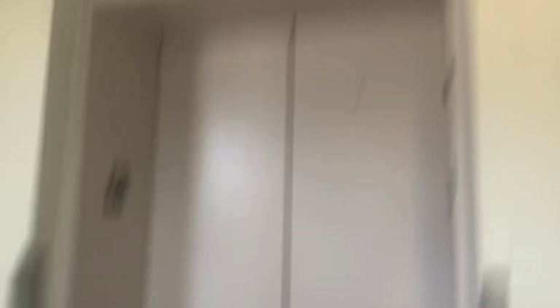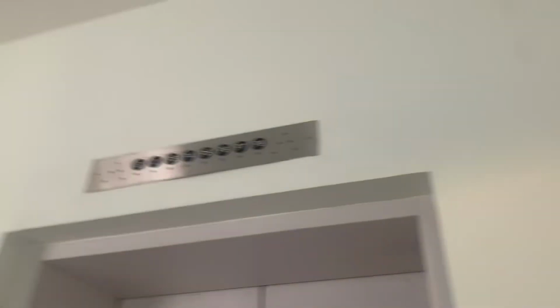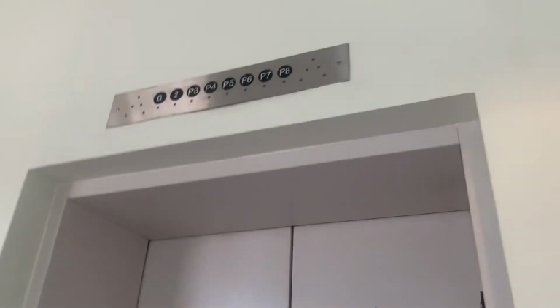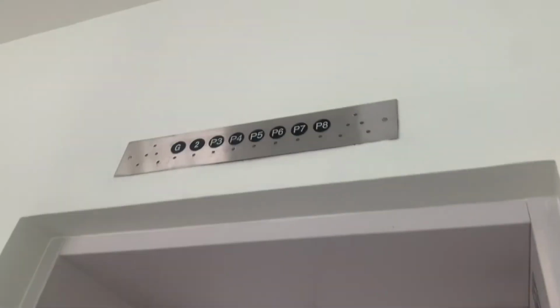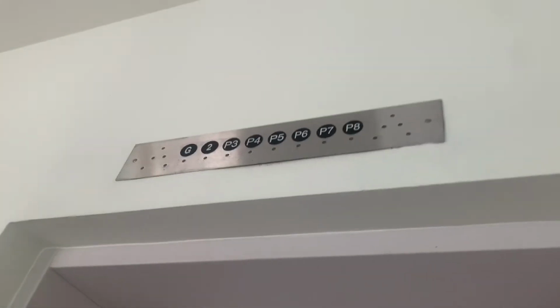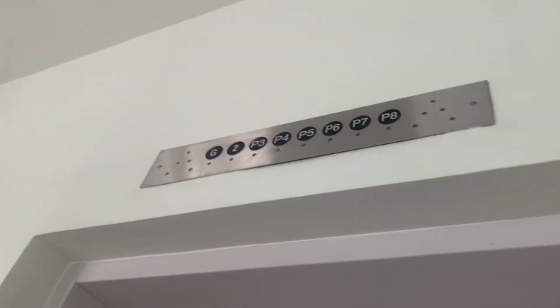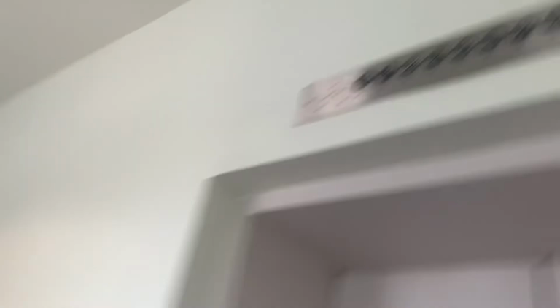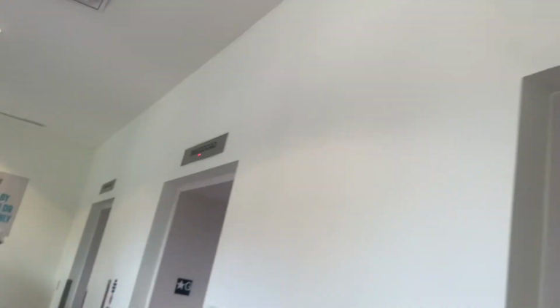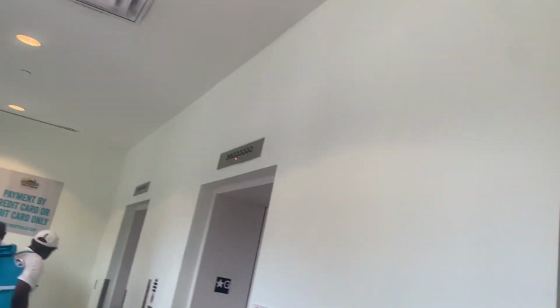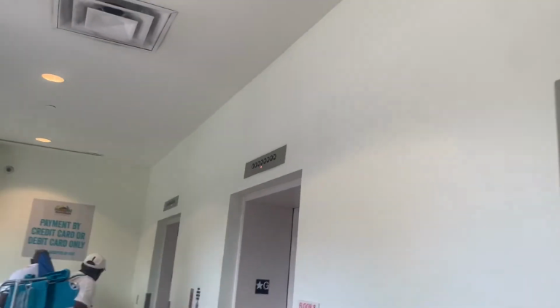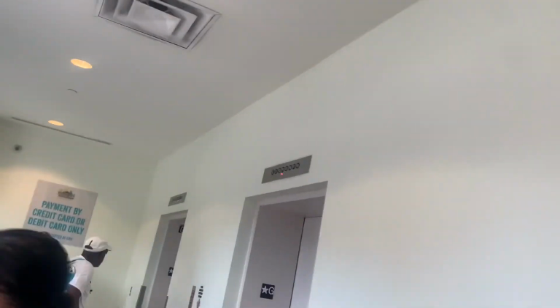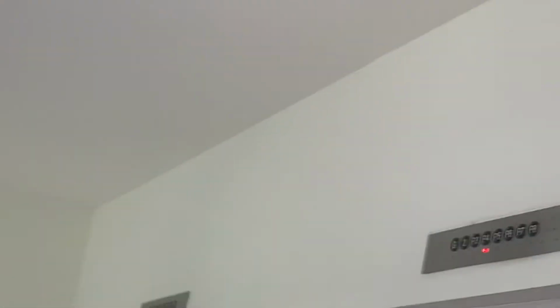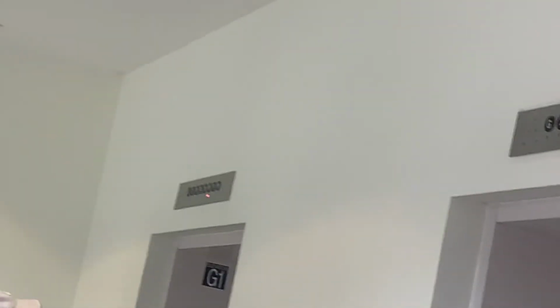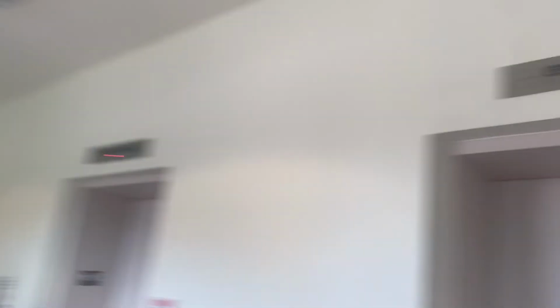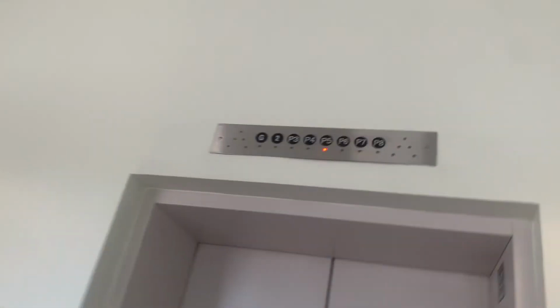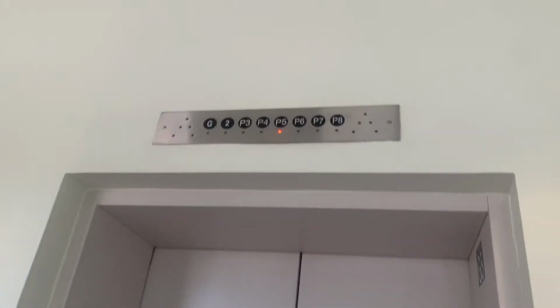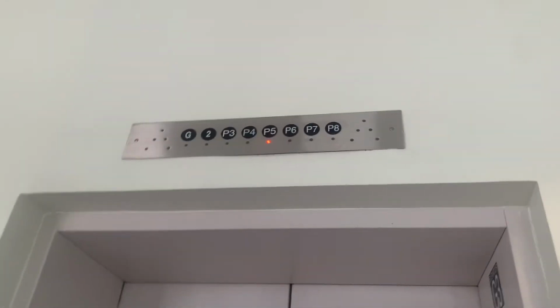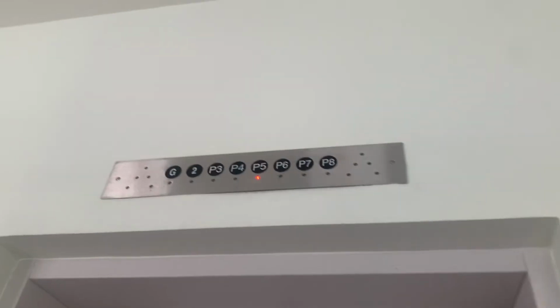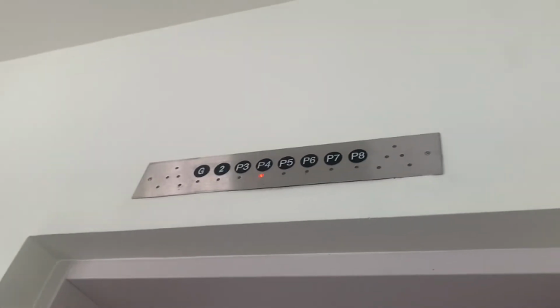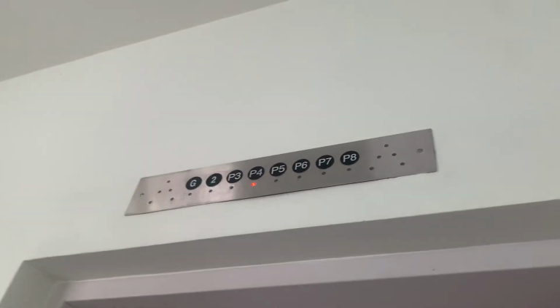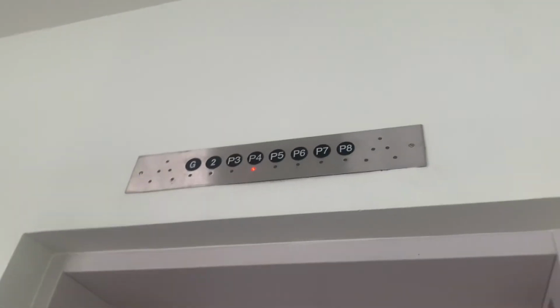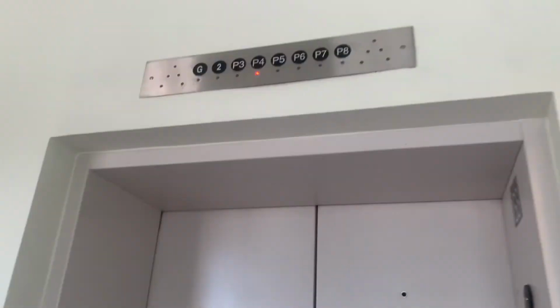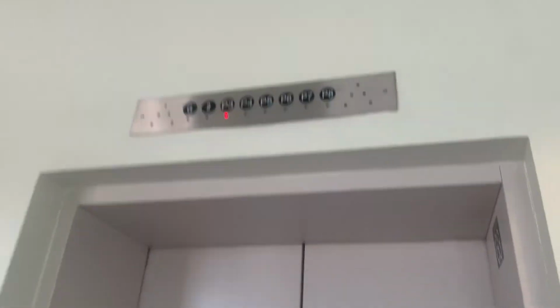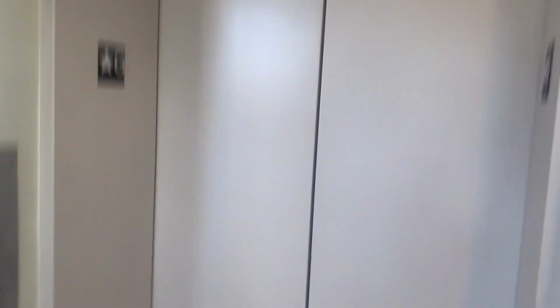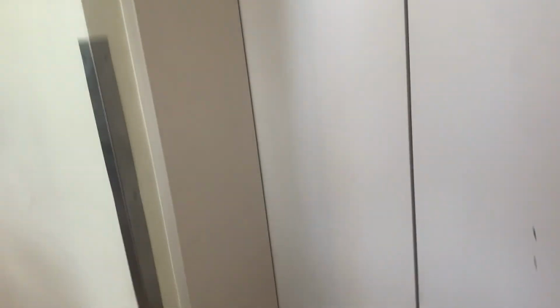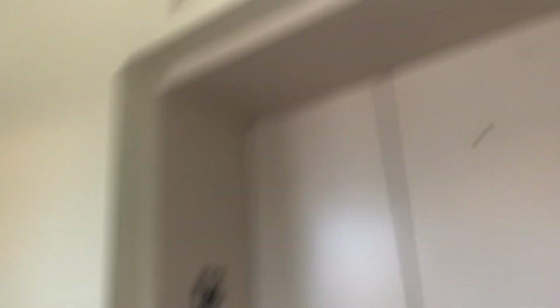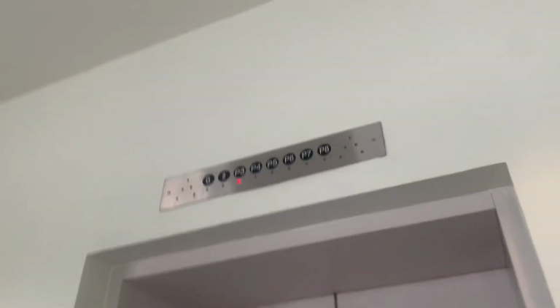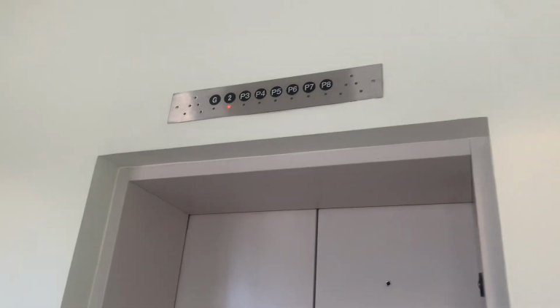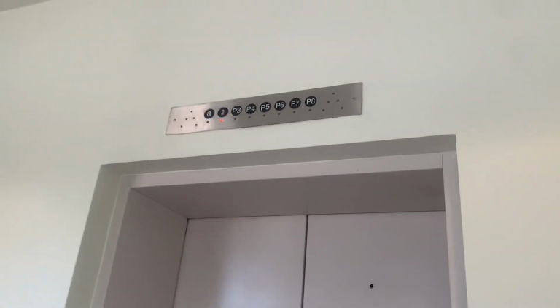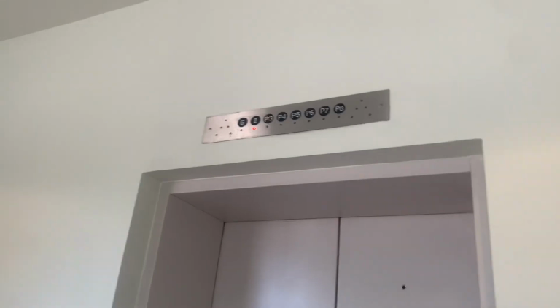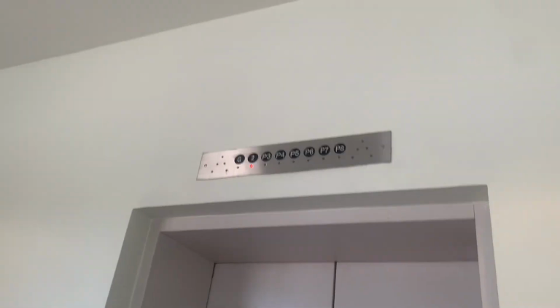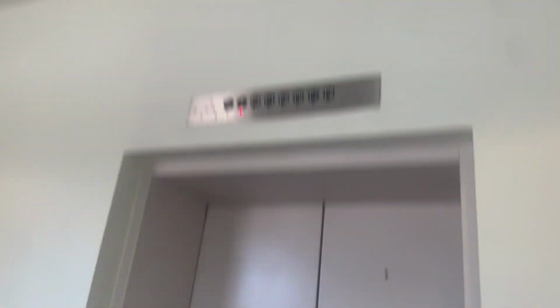There were people fighting in this elevator and it literally broke down. You can see the ticket — see how that one has a red mark? That one has a red dot. When I hit it, I can turn it back on. It was just broken. Literally, there were people fighting in it and now it just broke down. That is insane. That one has a red dot — everything is taken off.